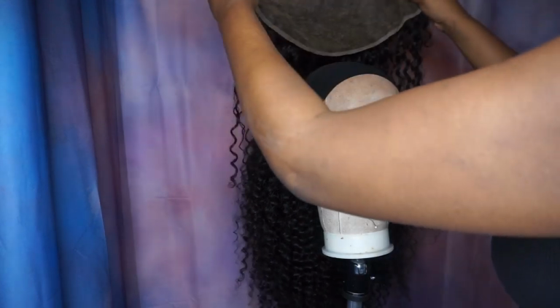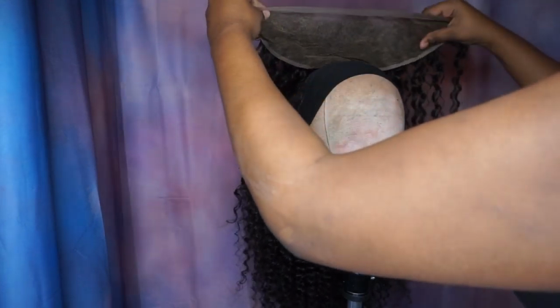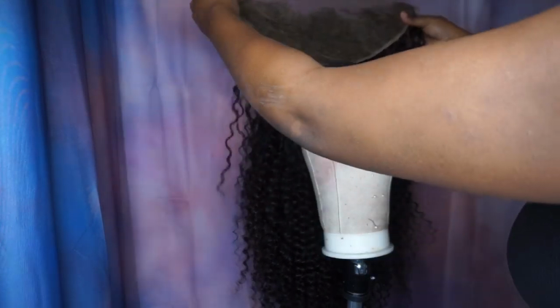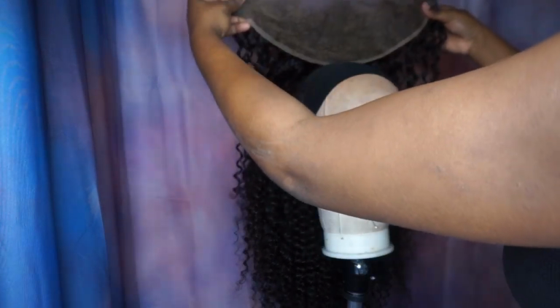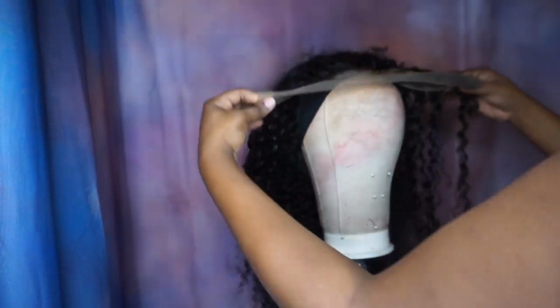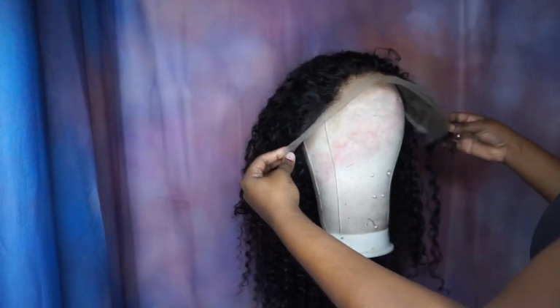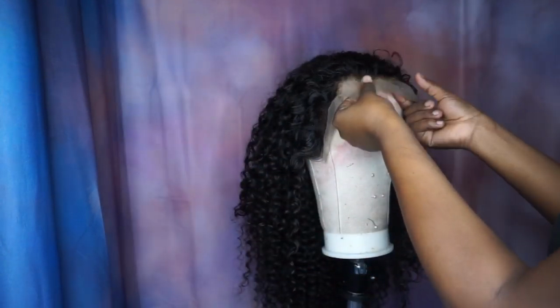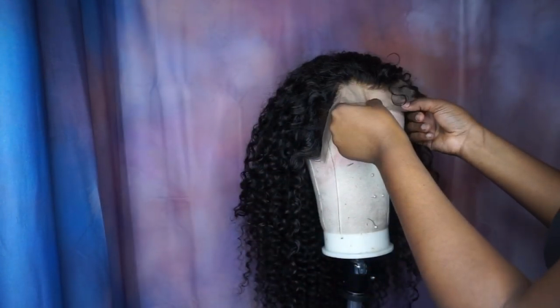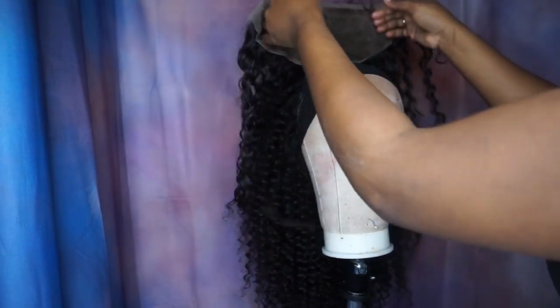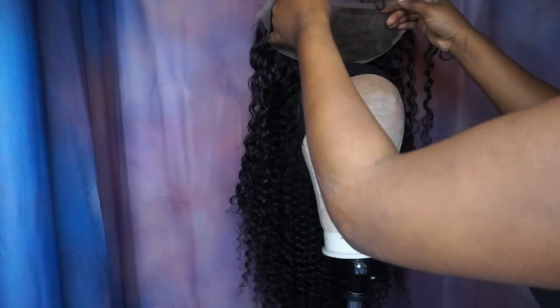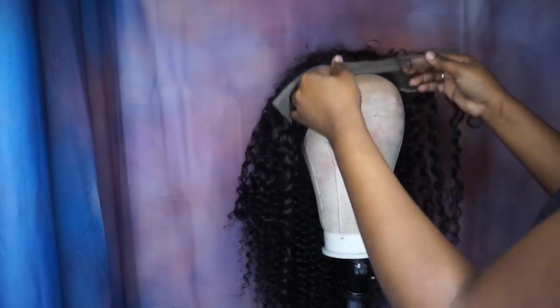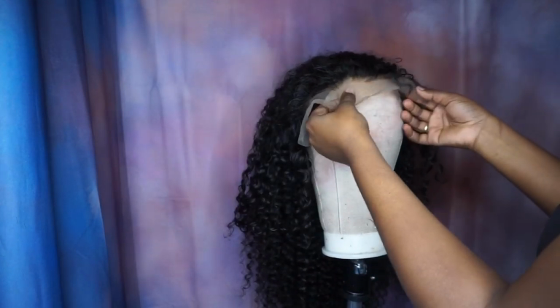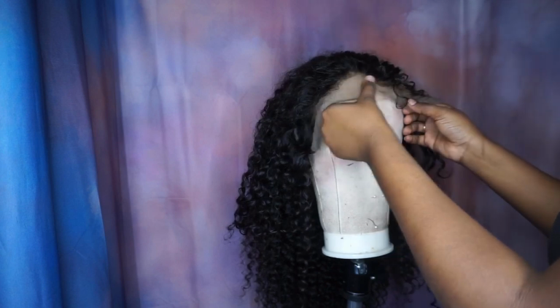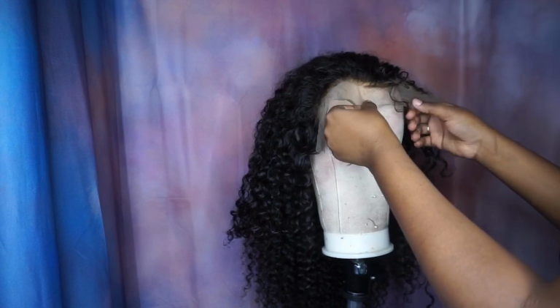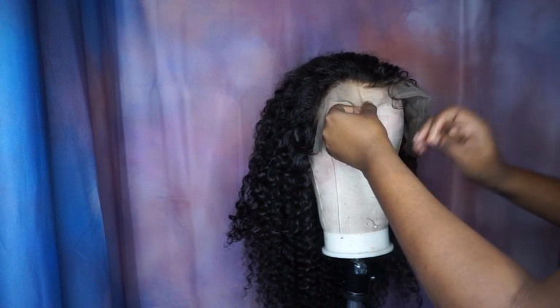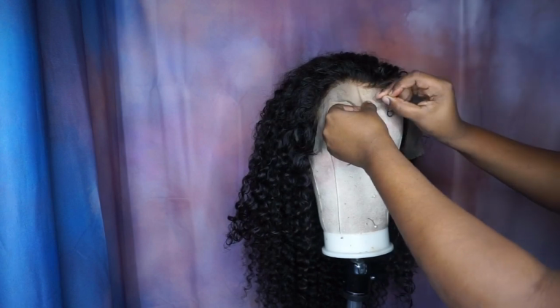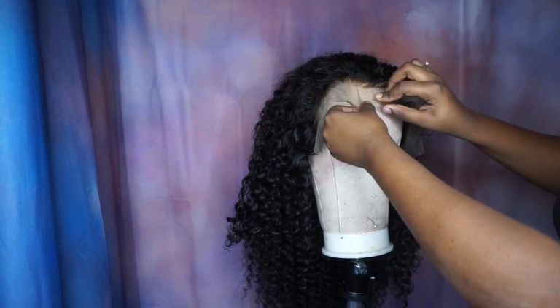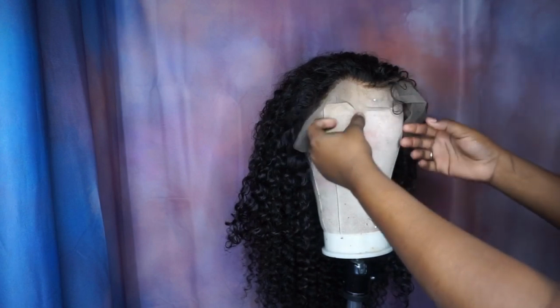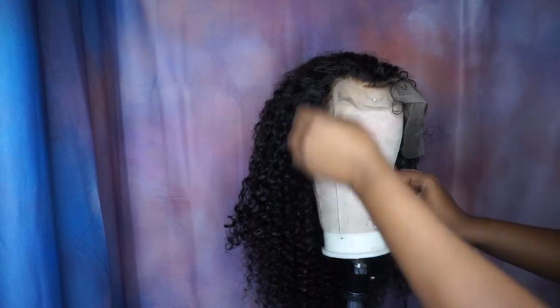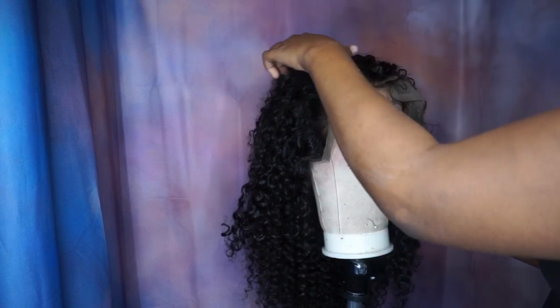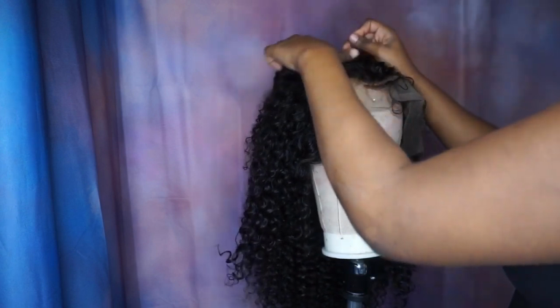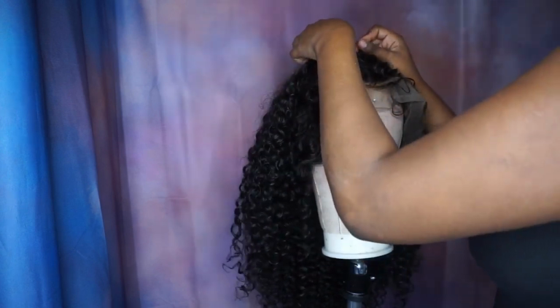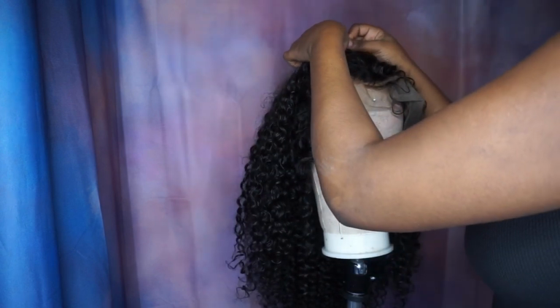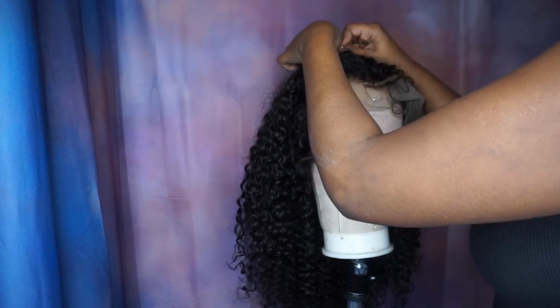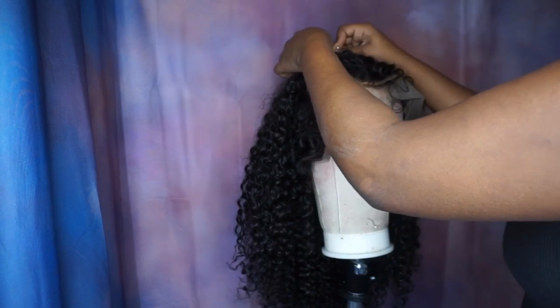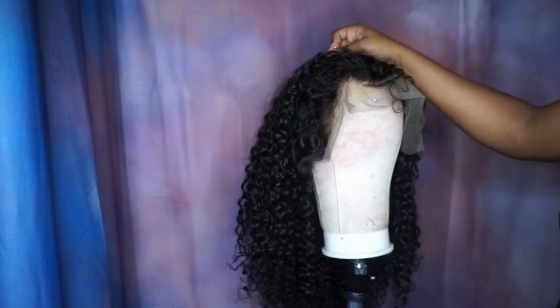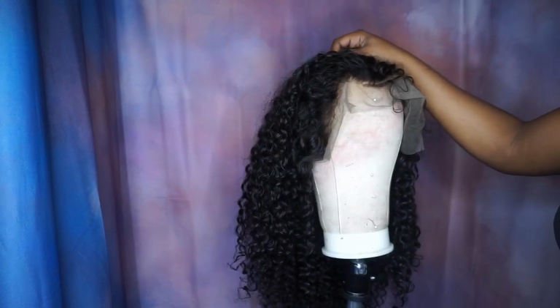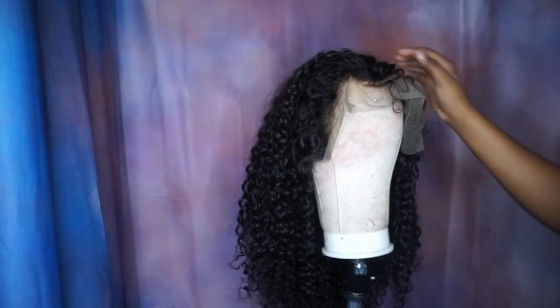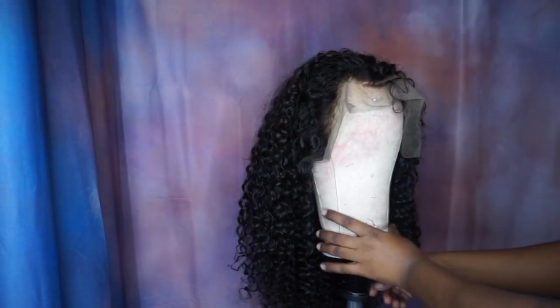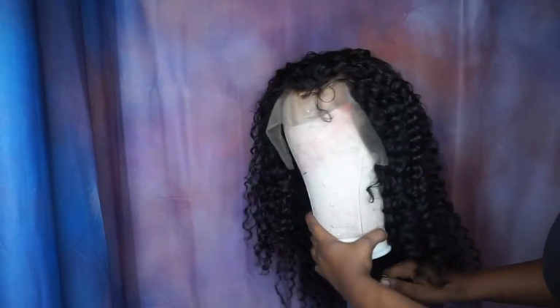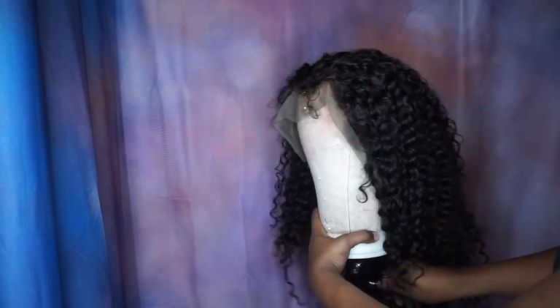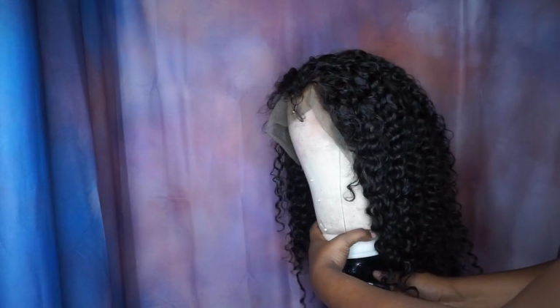Now I'm going to place the frontal the same way I placed it before — an inch and a half in front of the wig cap. Now for the sides, I'm going to follow the guidelines that I previously drew on the wig cap.